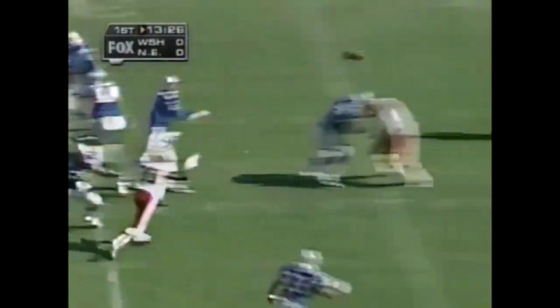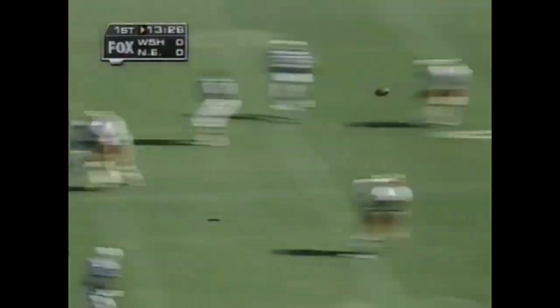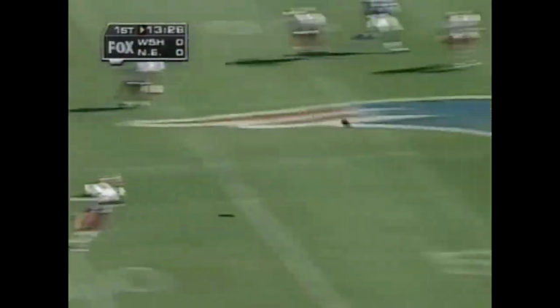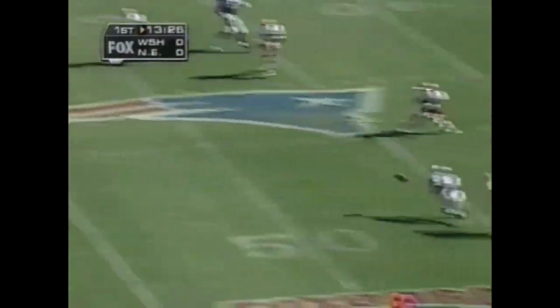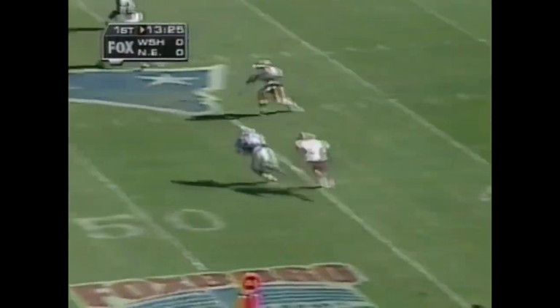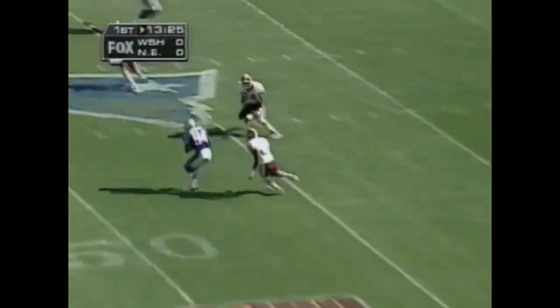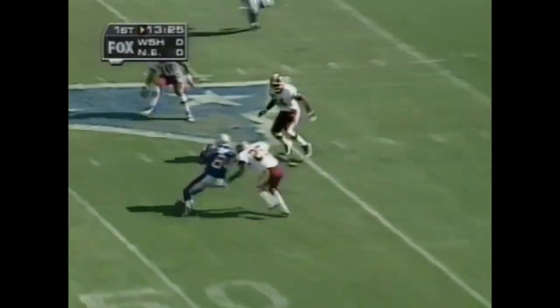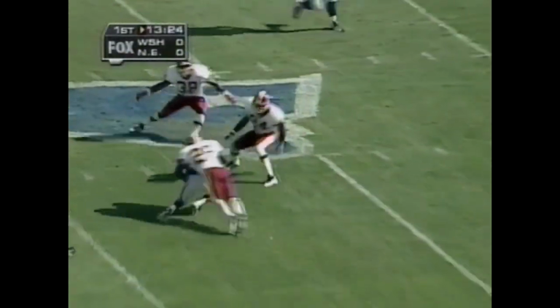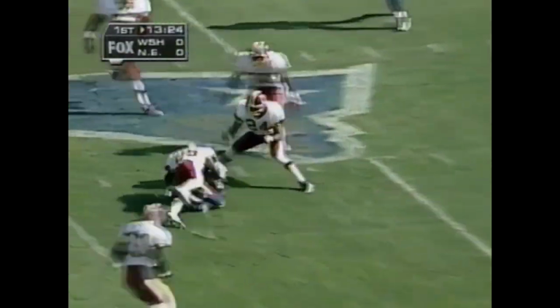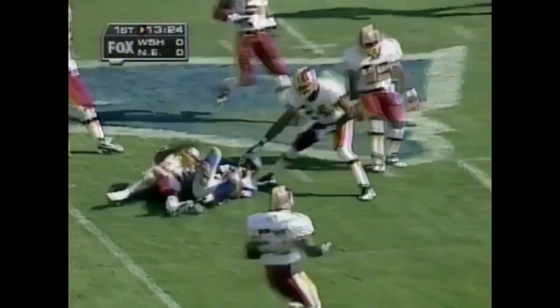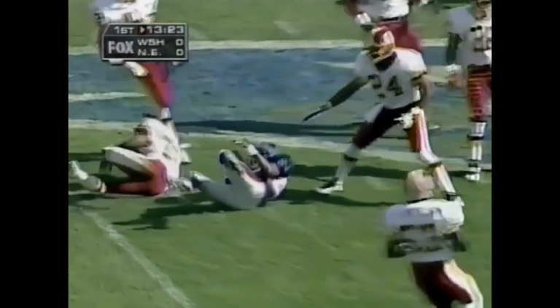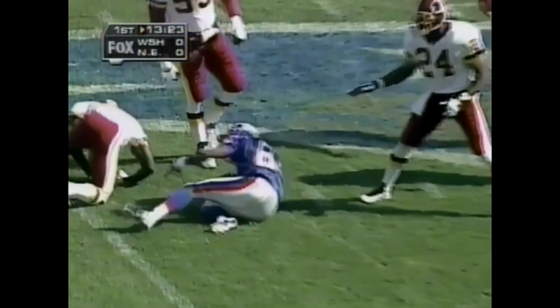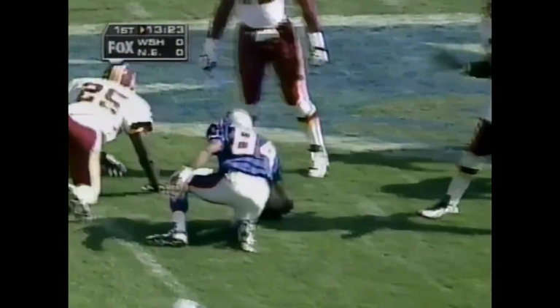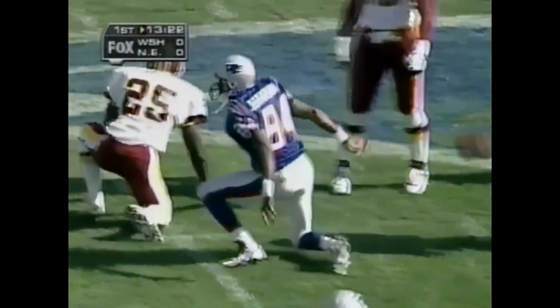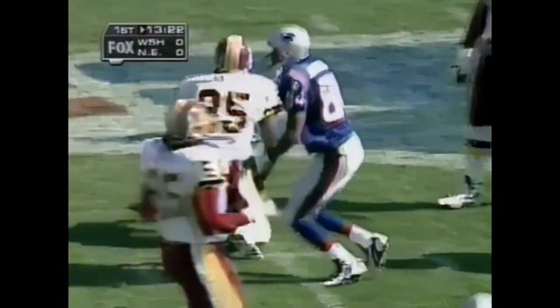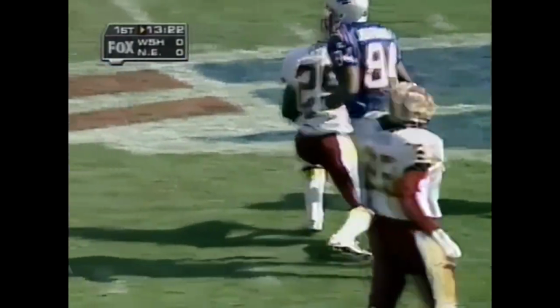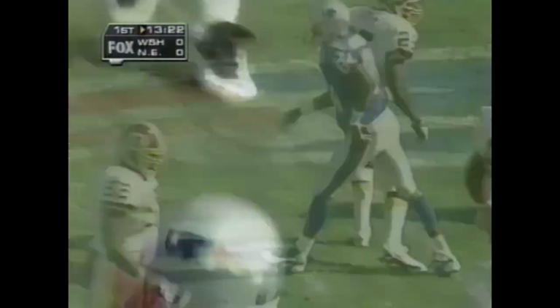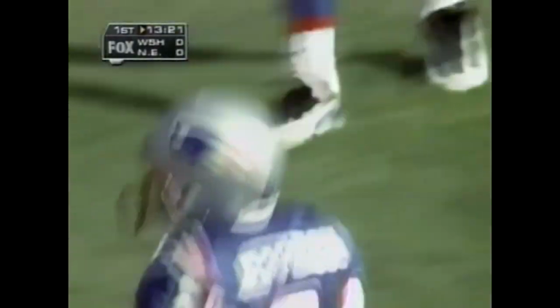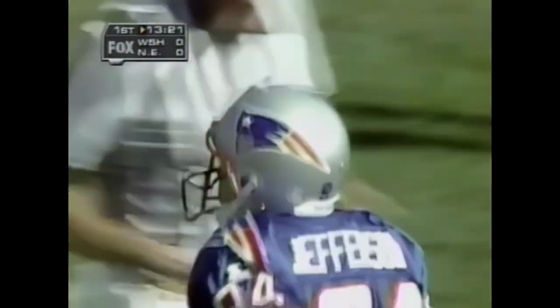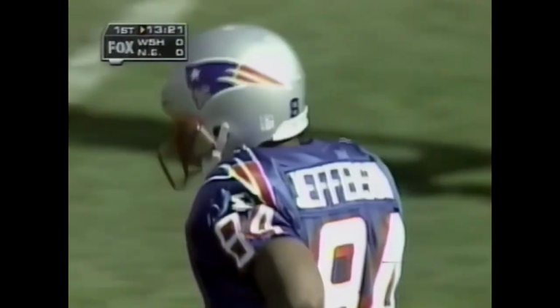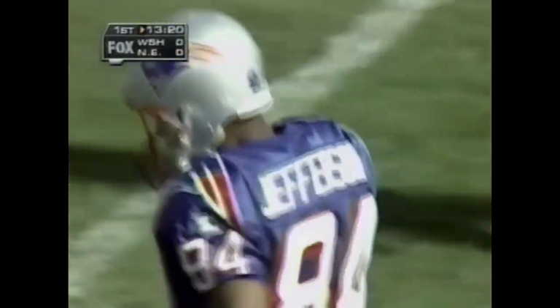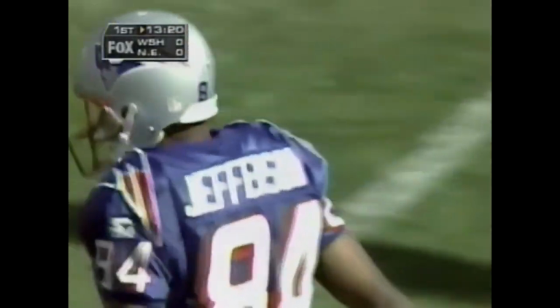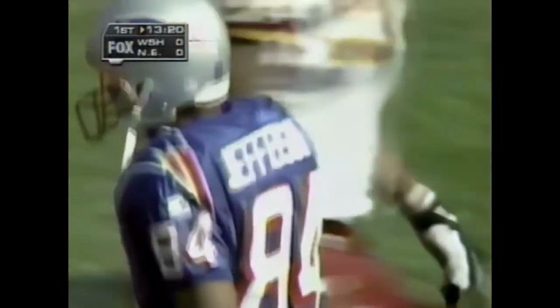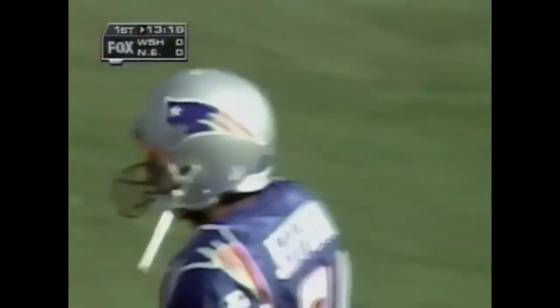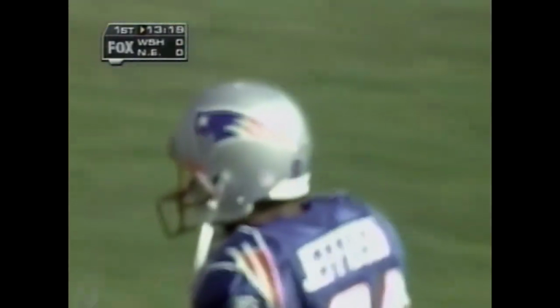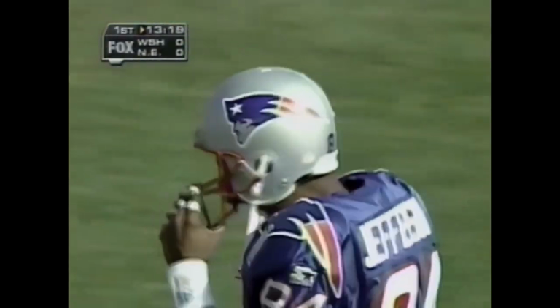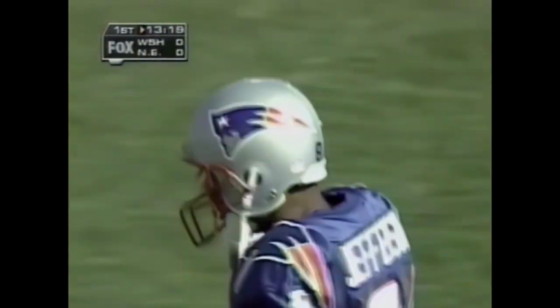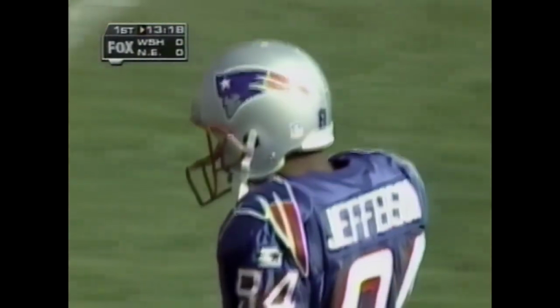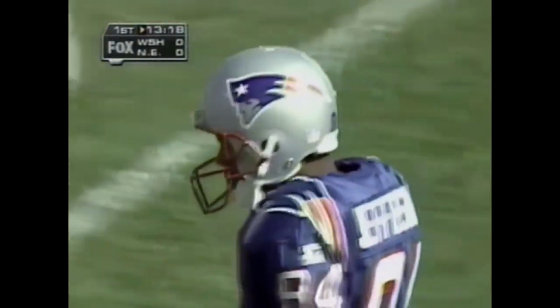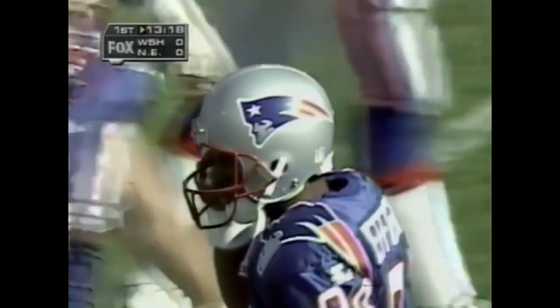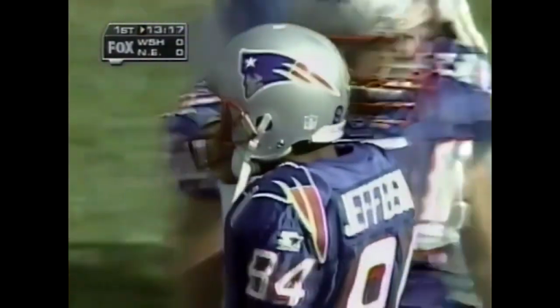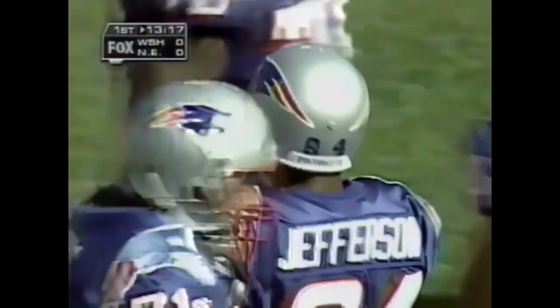Bledsoe again to the air, and again he's got a receiver — it's caught by Sean Jefferson, the former San Diego Charger. He picks up 15 and picks up another New England first down.